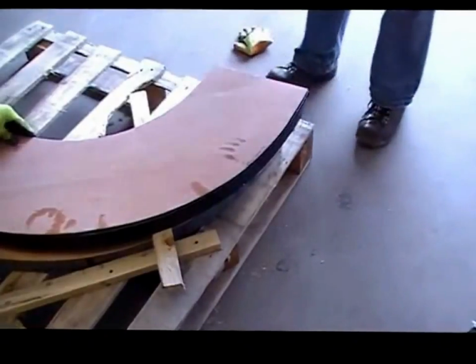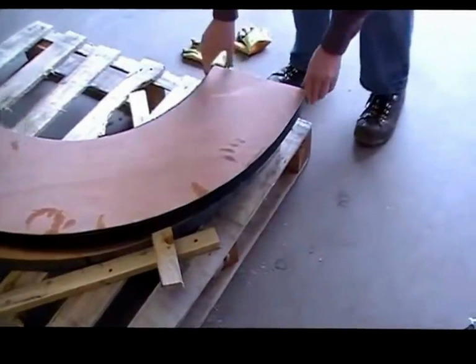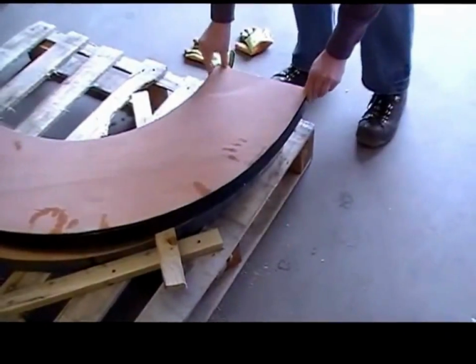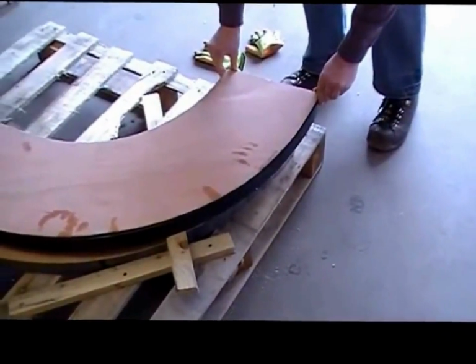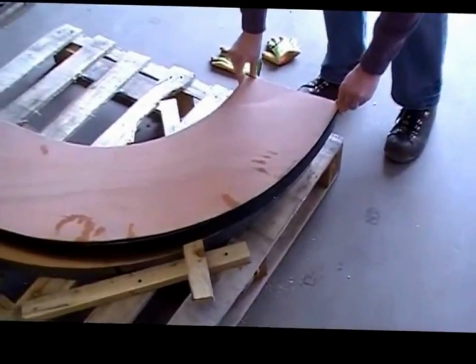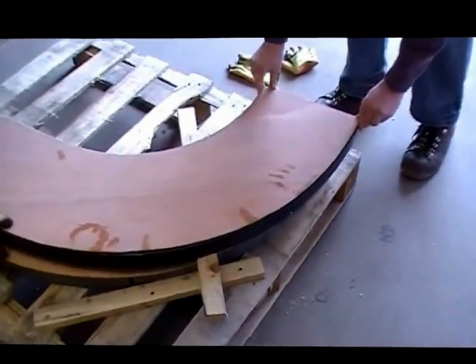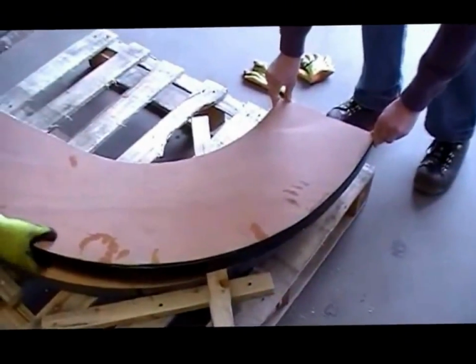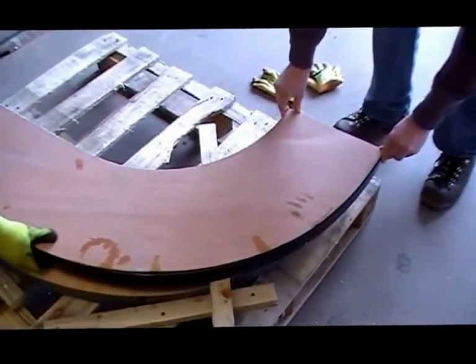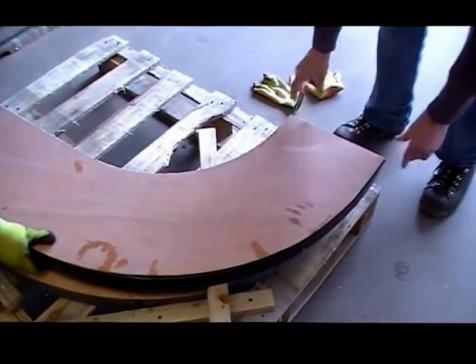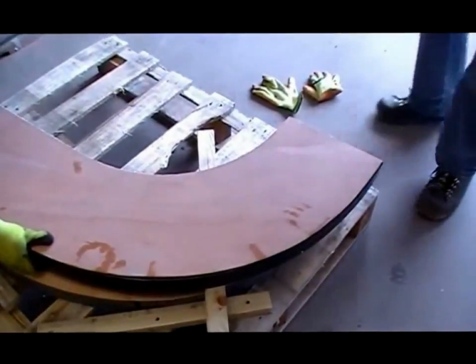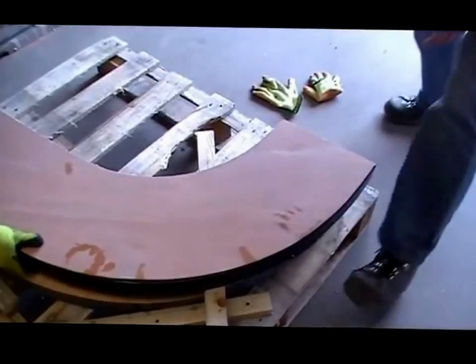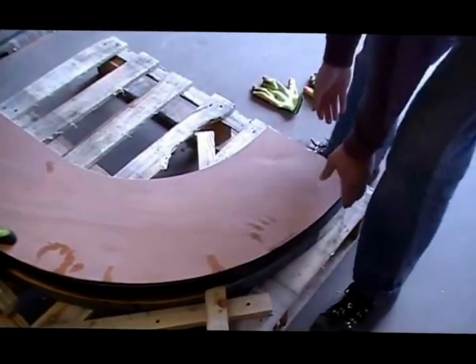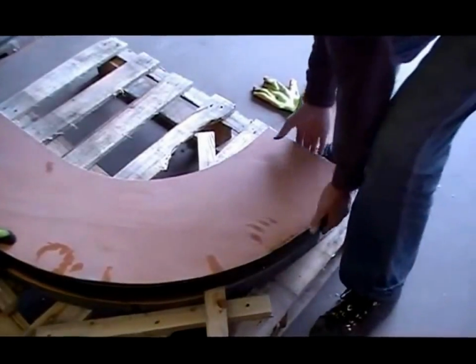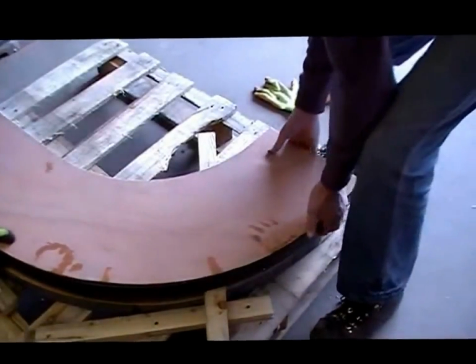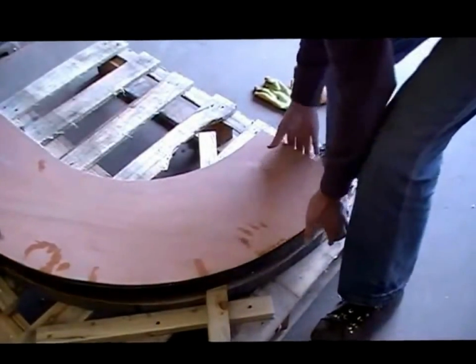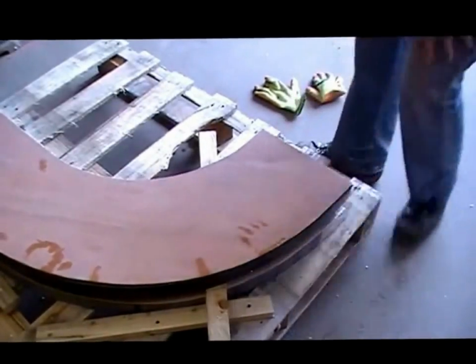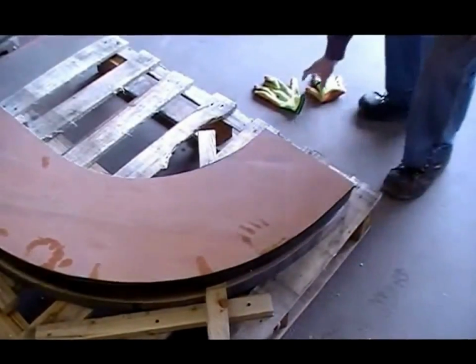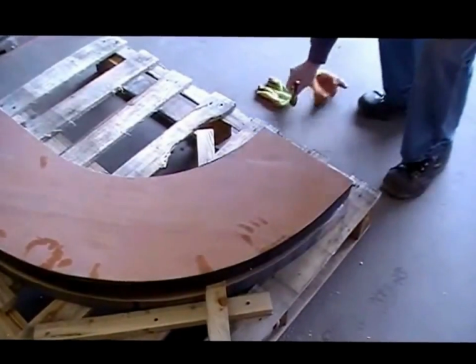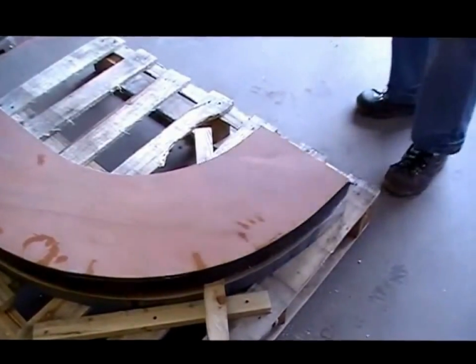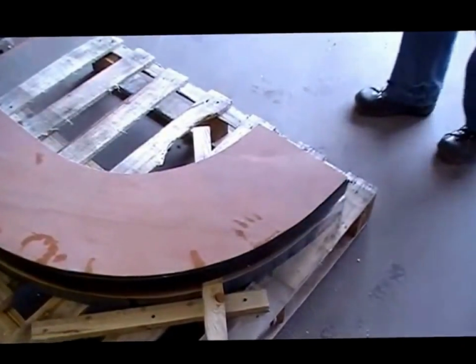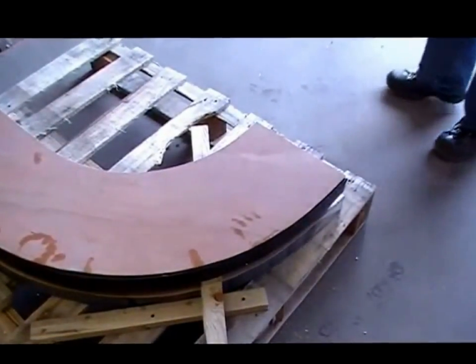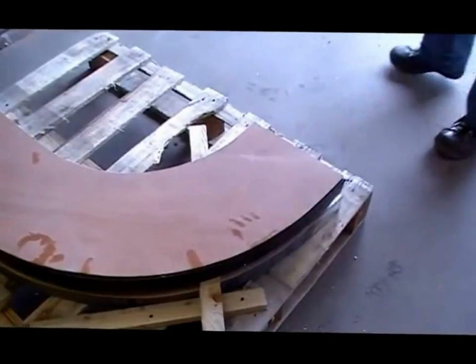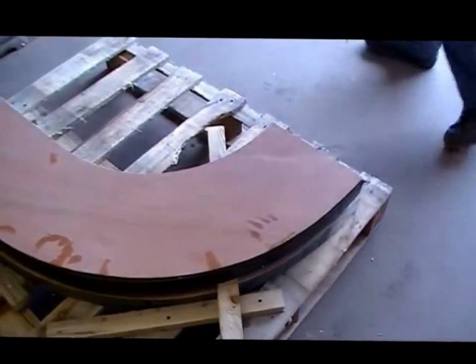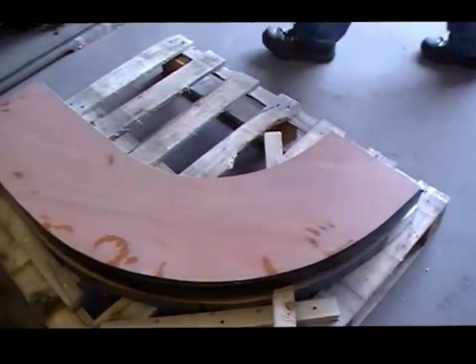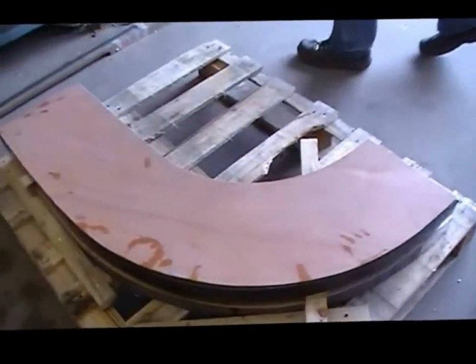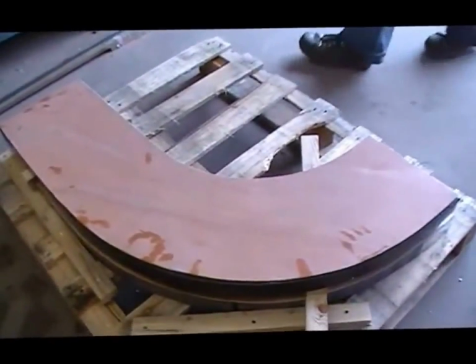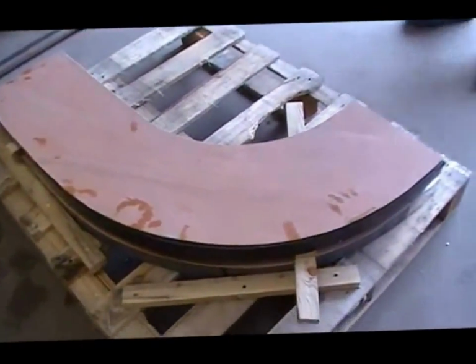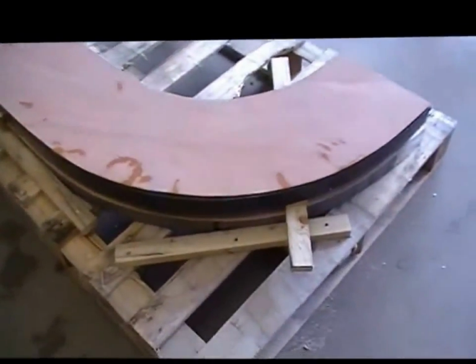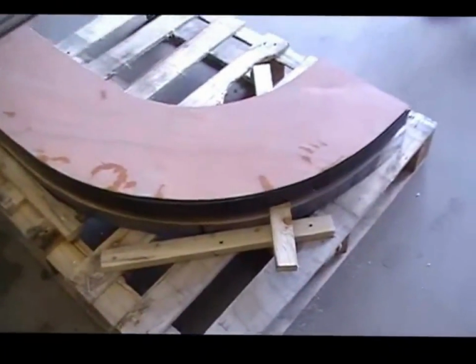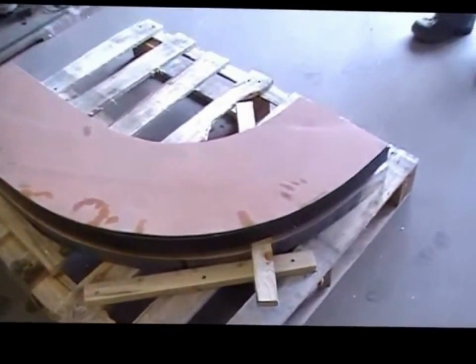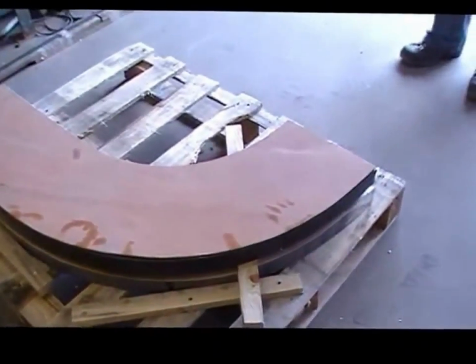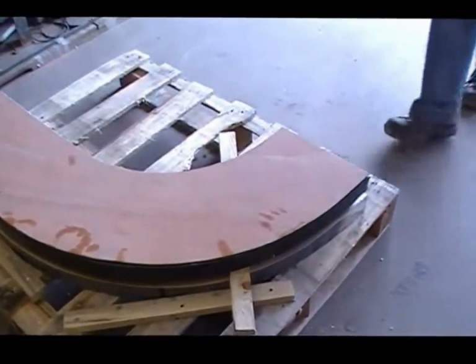Look at that! Isn't that snug? Brilliant! Could be no complaints about that piece of work. Well done! Can you get a couple of bands on that, Steve?